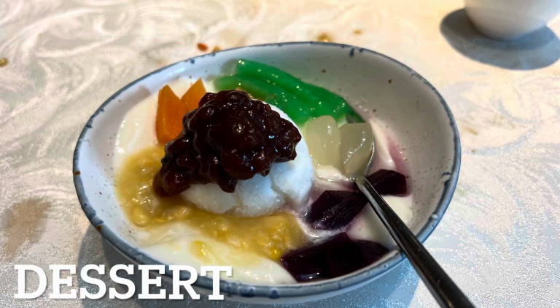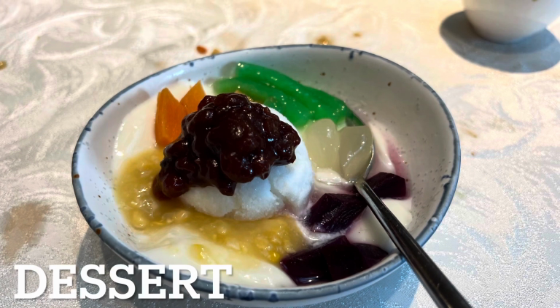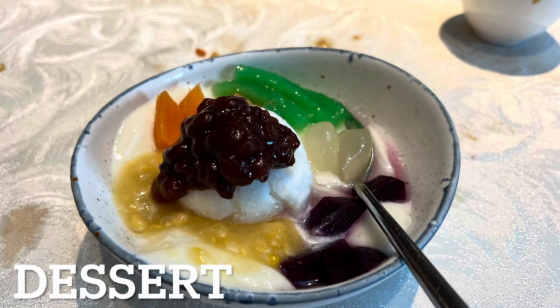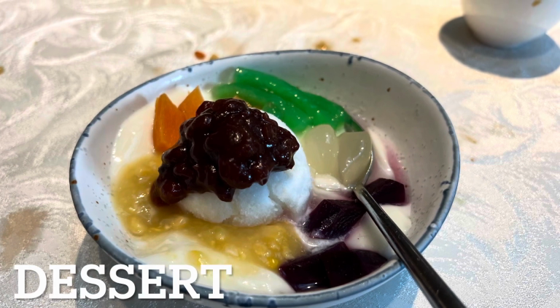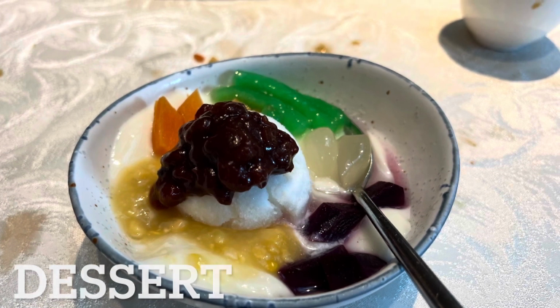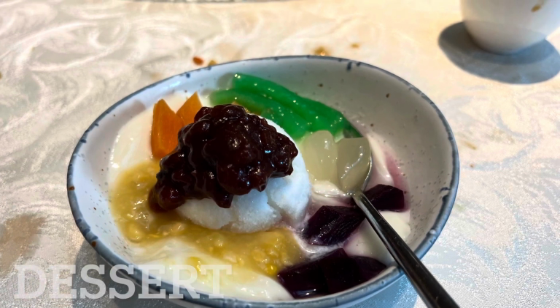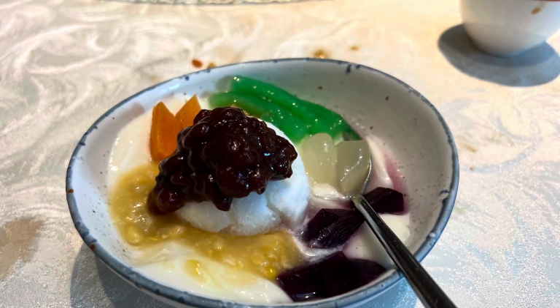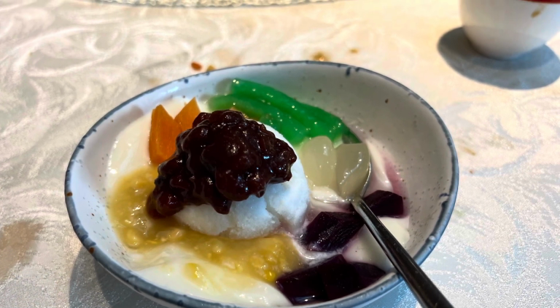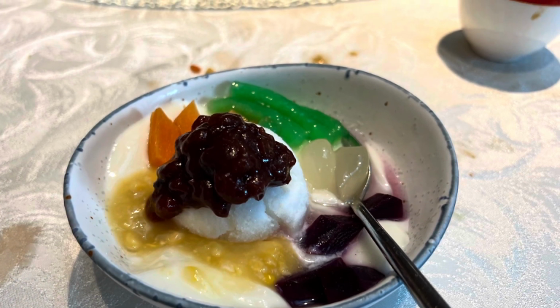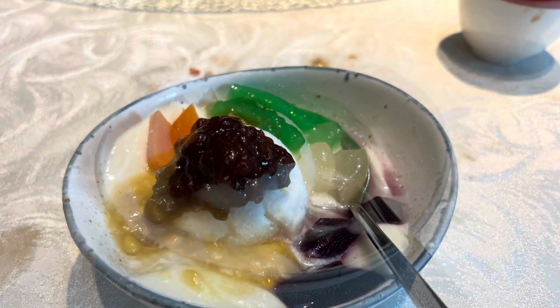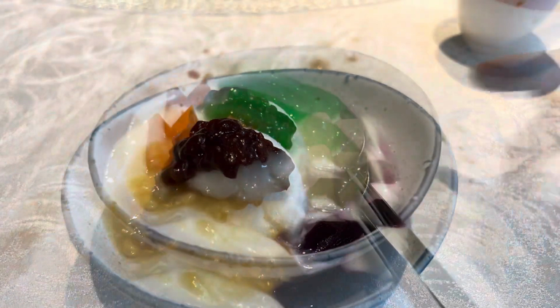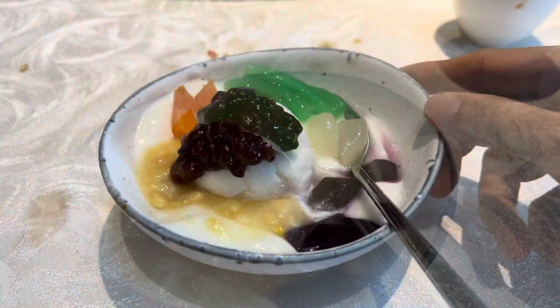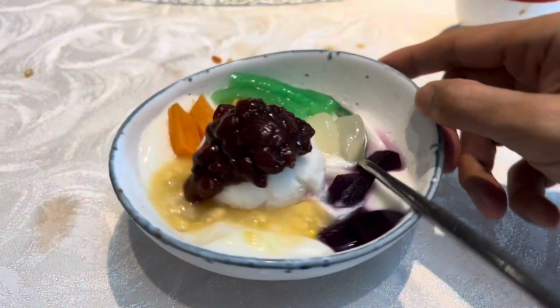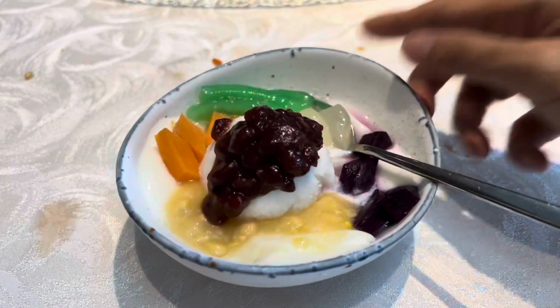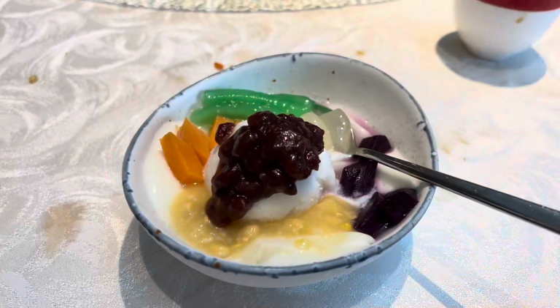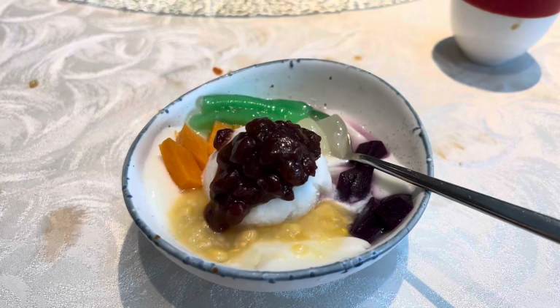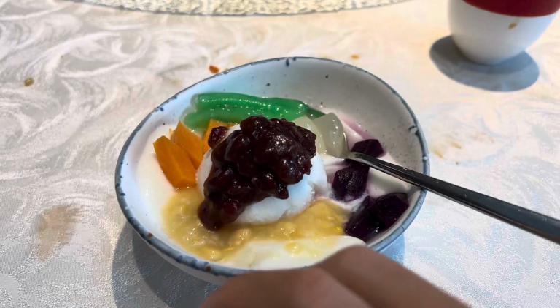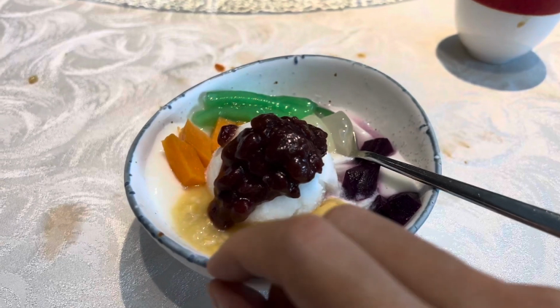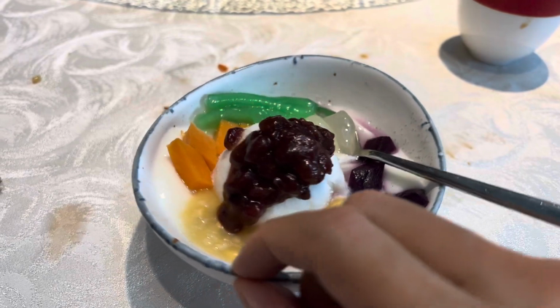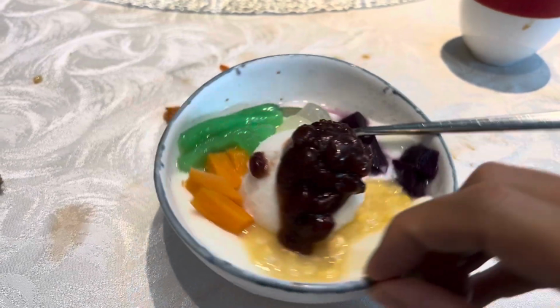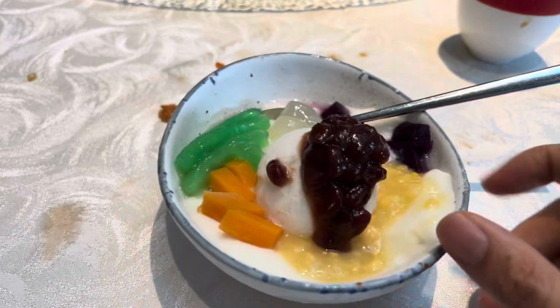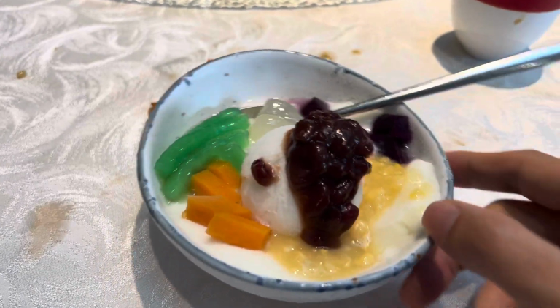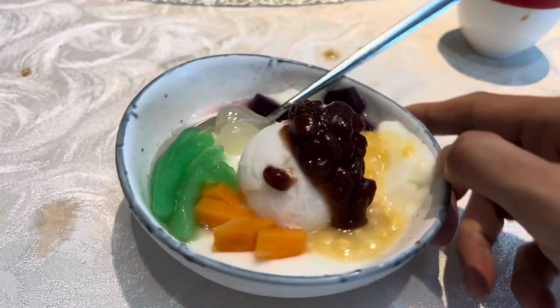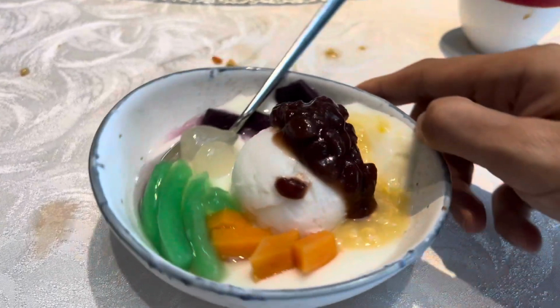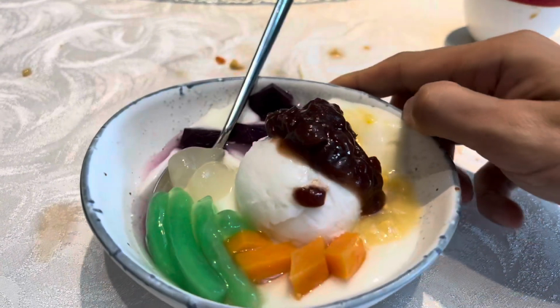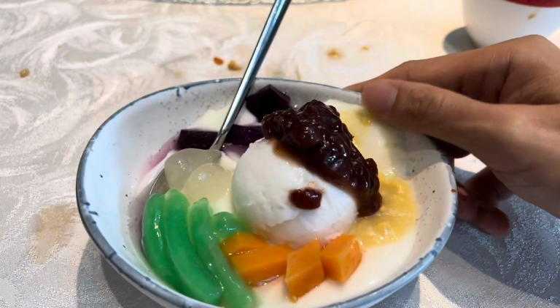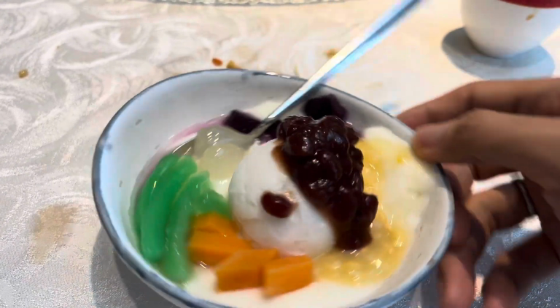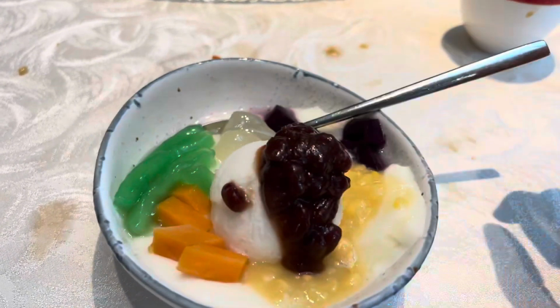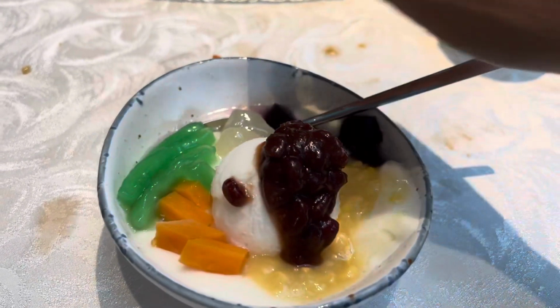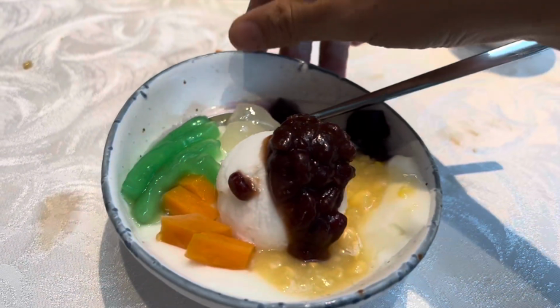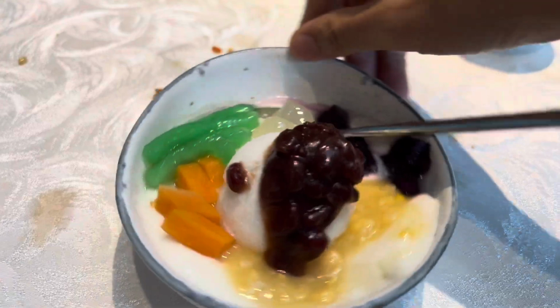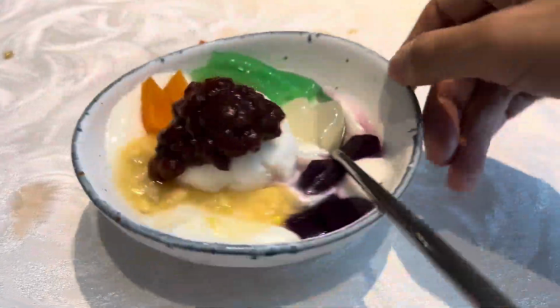Finally, the dessert. They call this Bobo Cha Cha — Peranakan style, with ice cream and red beans. Very cute, very different, and very nice. Enjoy!